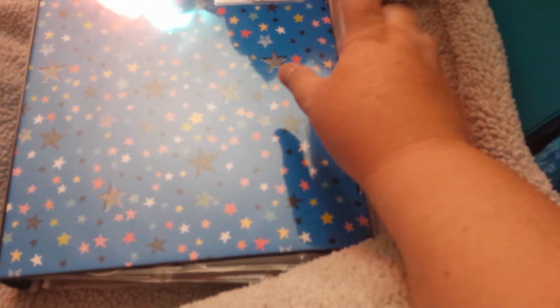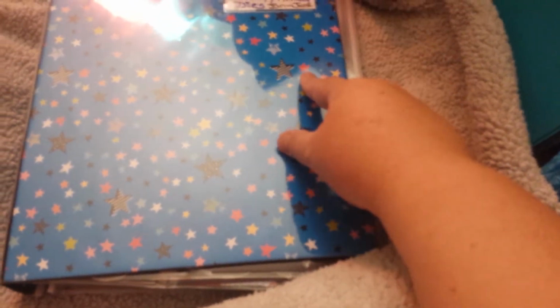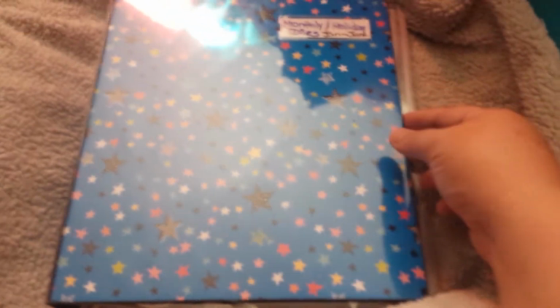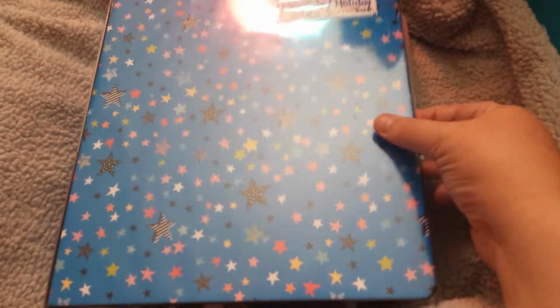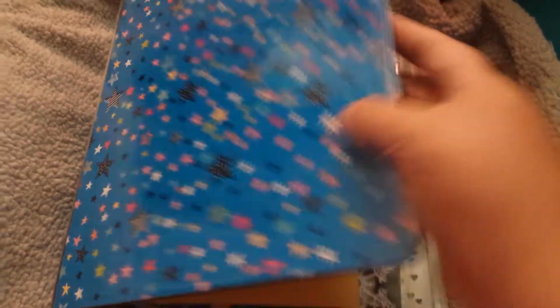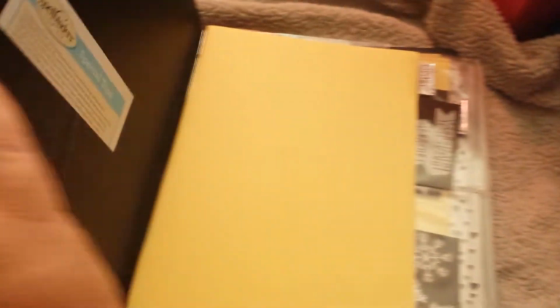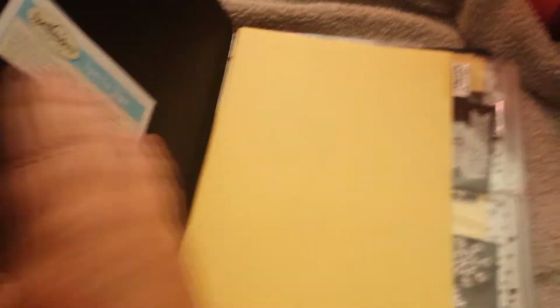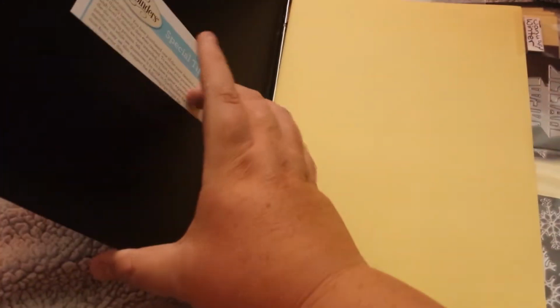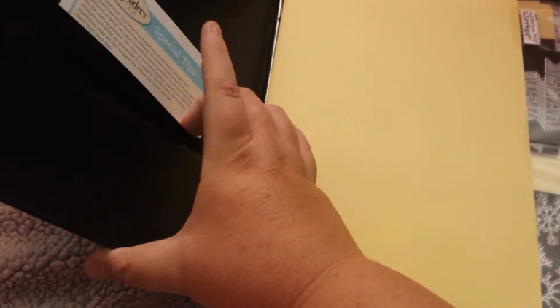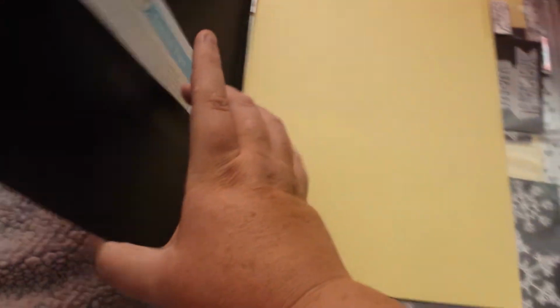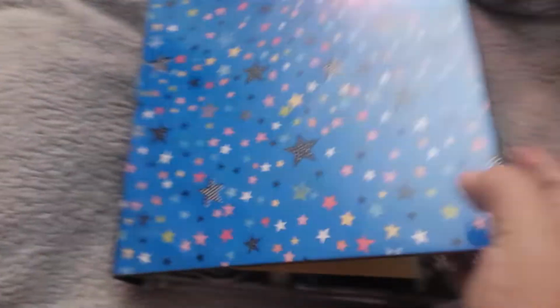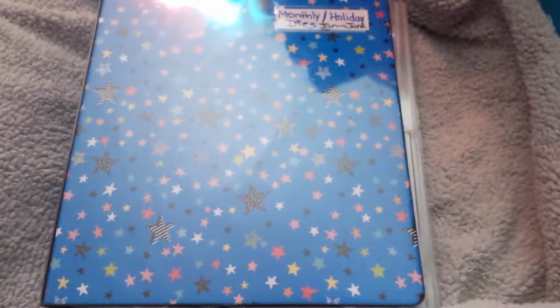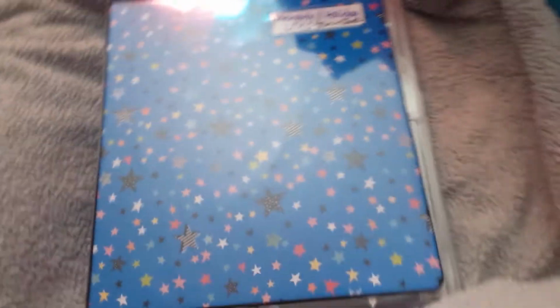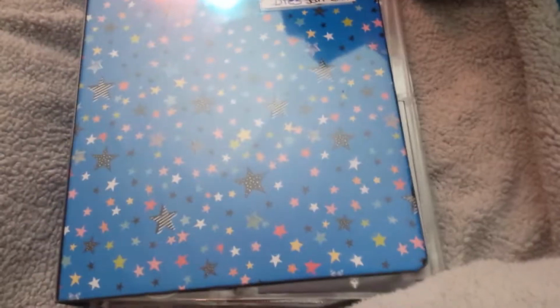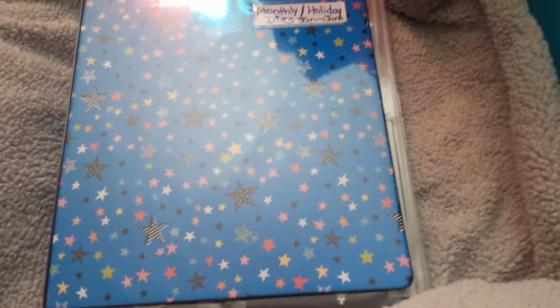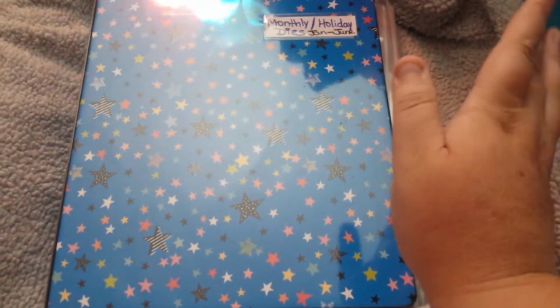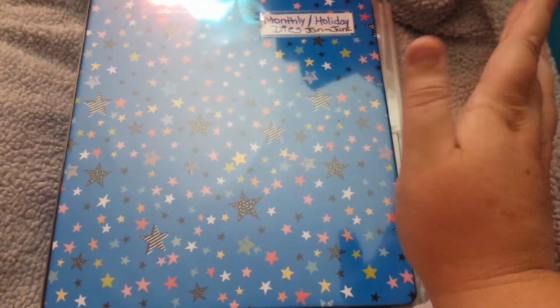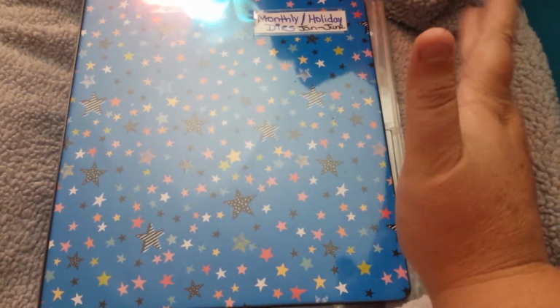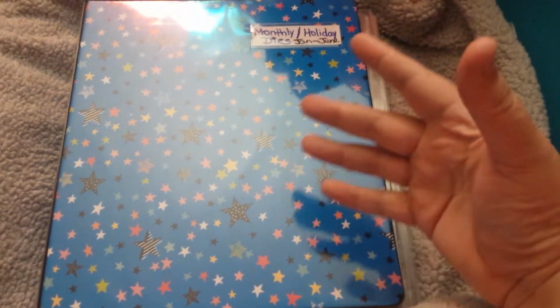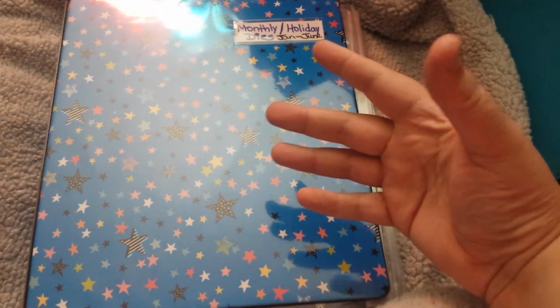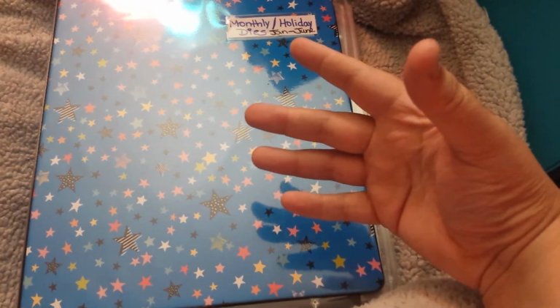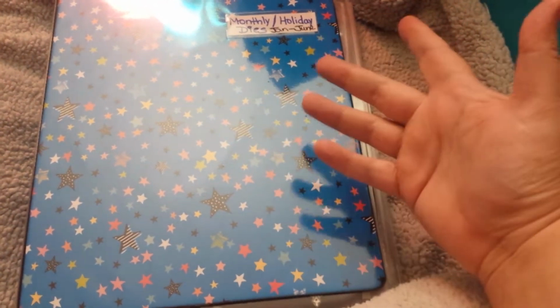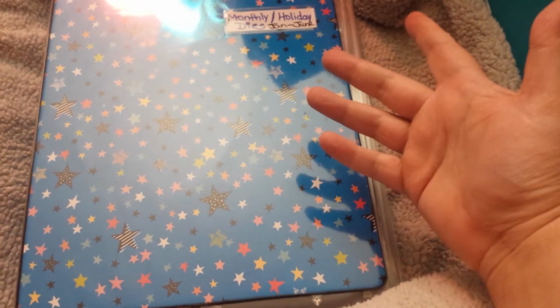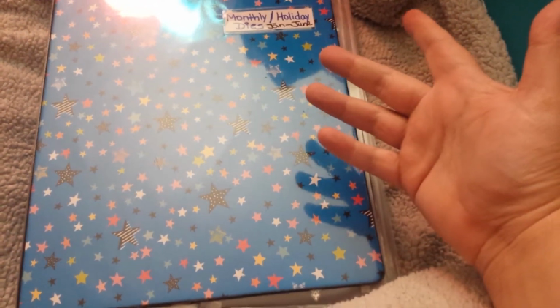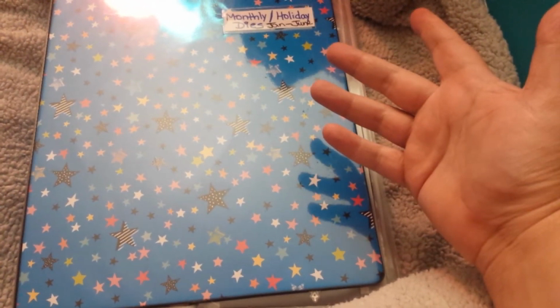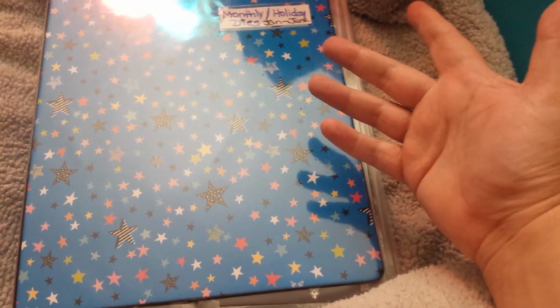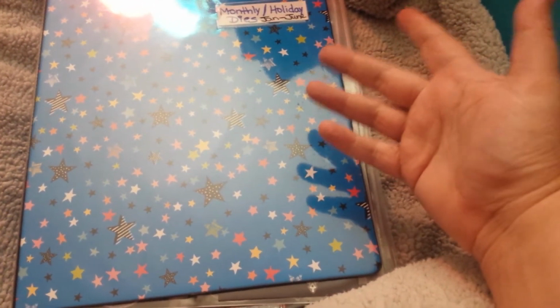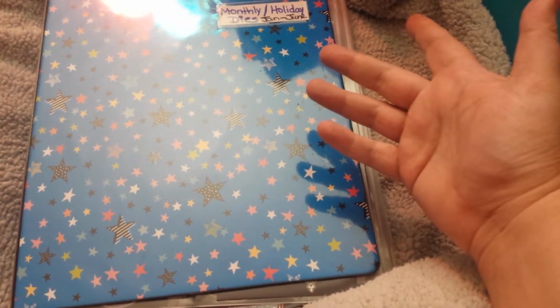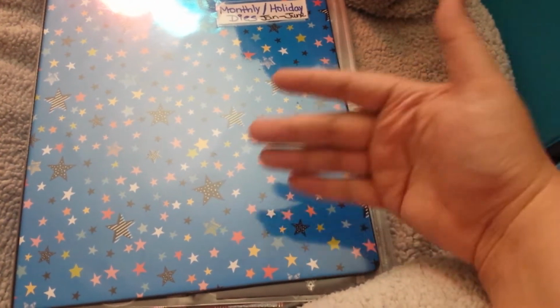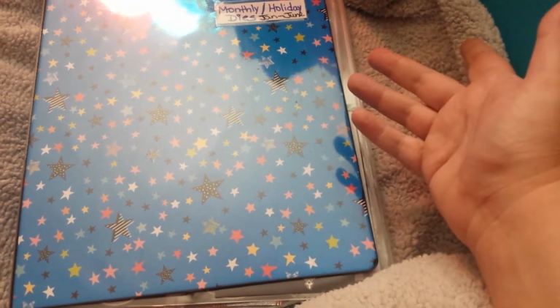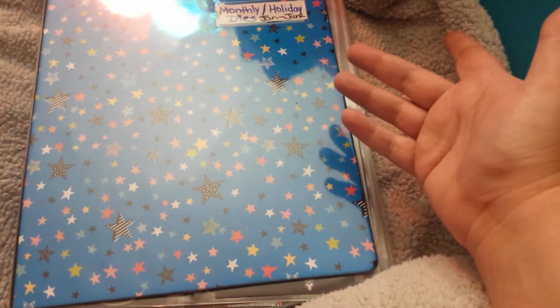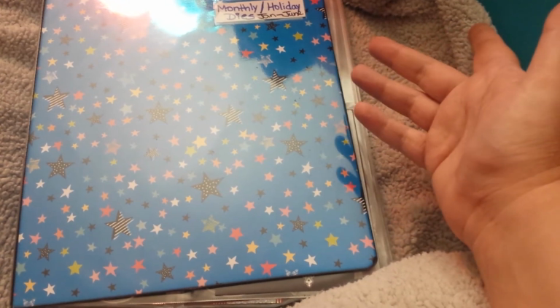This is a binder that I got last year. And if you notice, they have pockets. But this year they don't, which is kind of crazy. I guess they must be hurting, because I don't know how Dollar Tree can be hurting, but they must be, because if you can't put pockets in a binder this year...